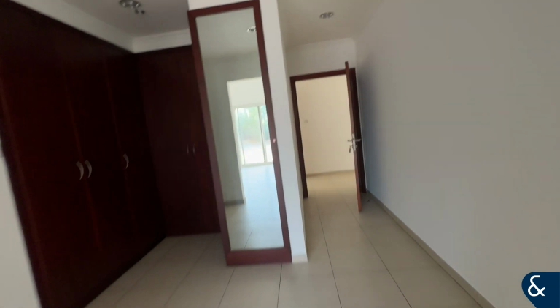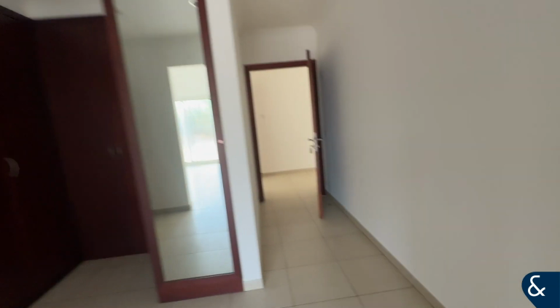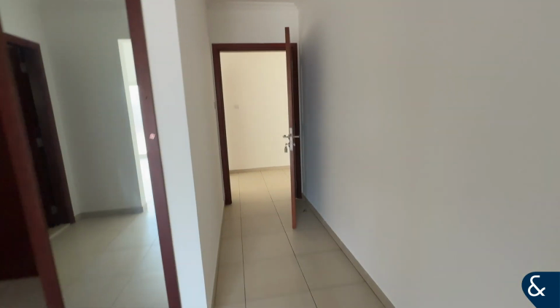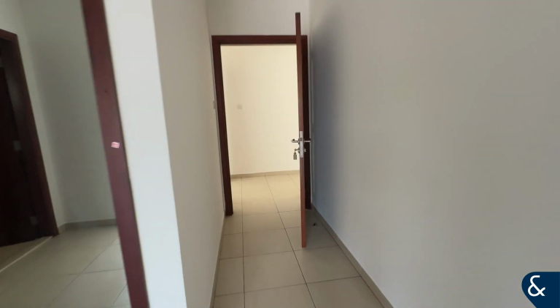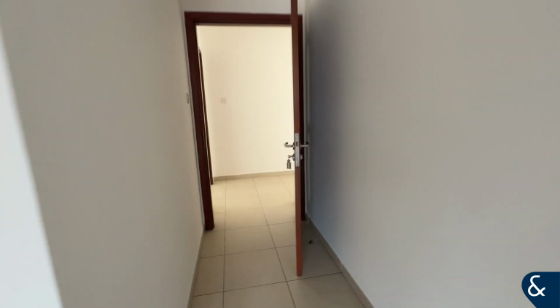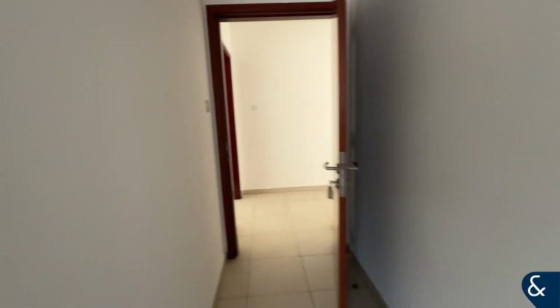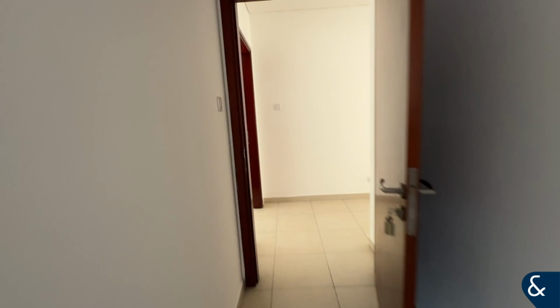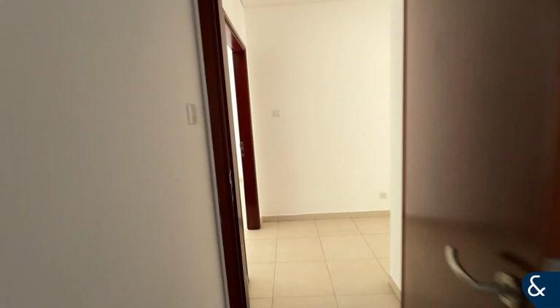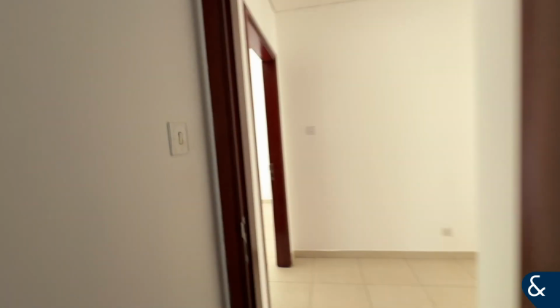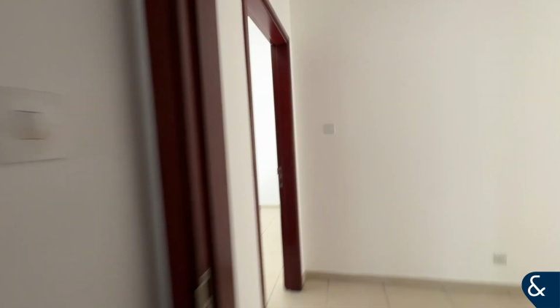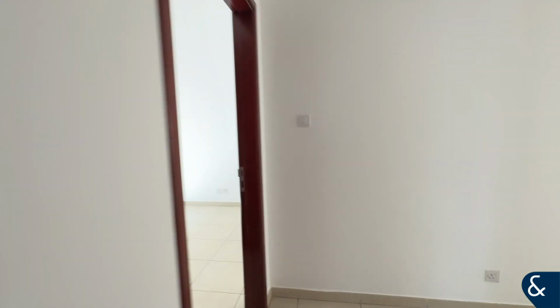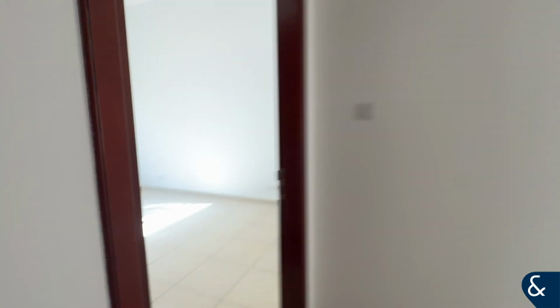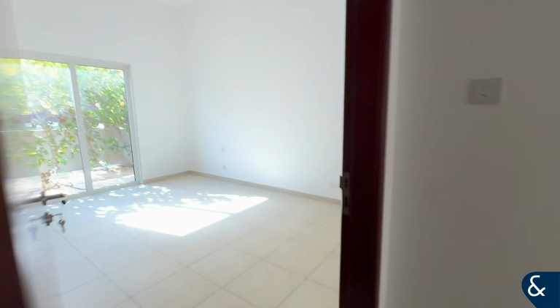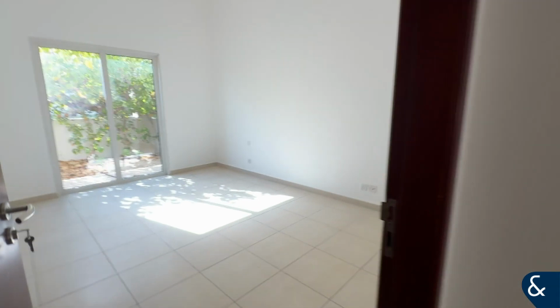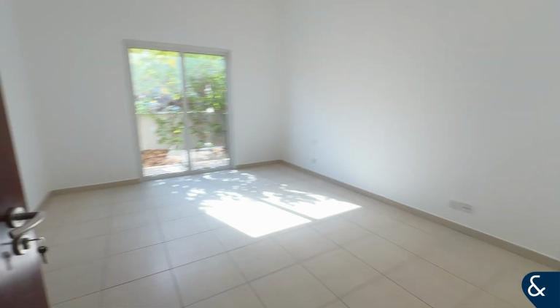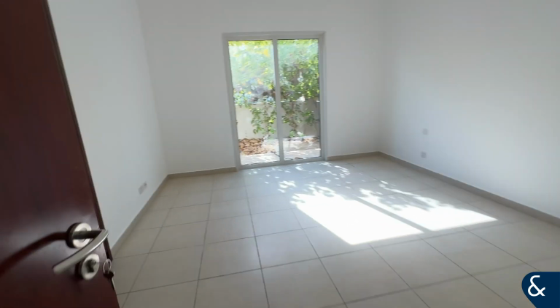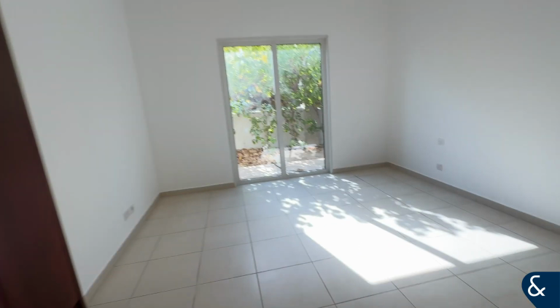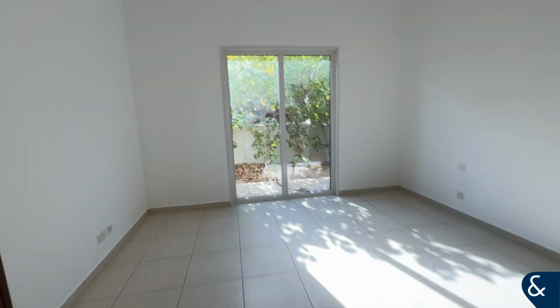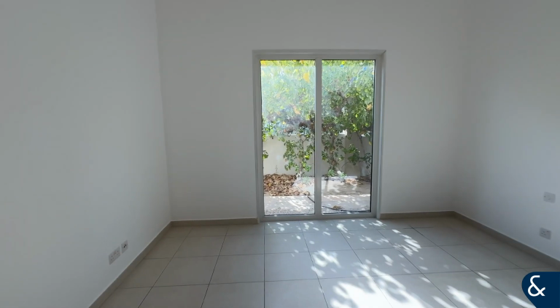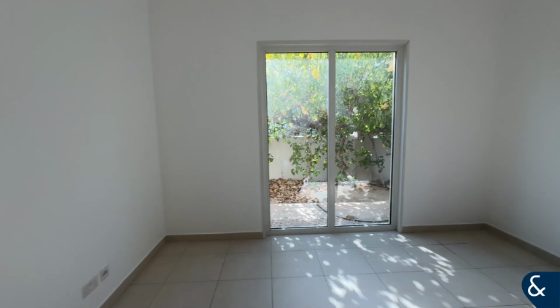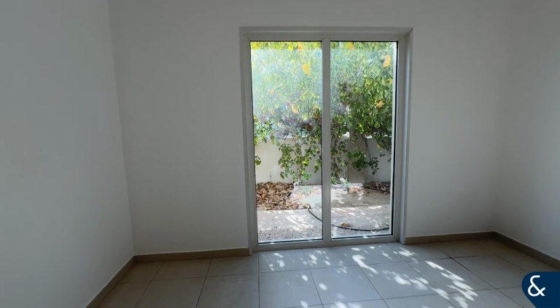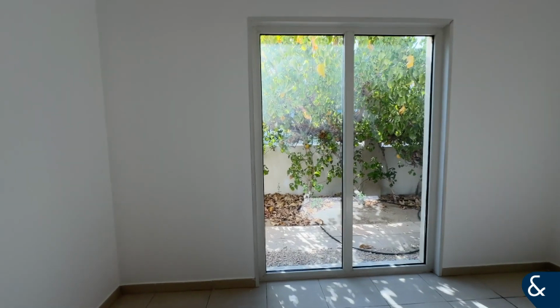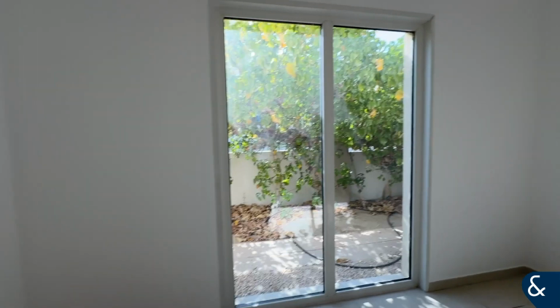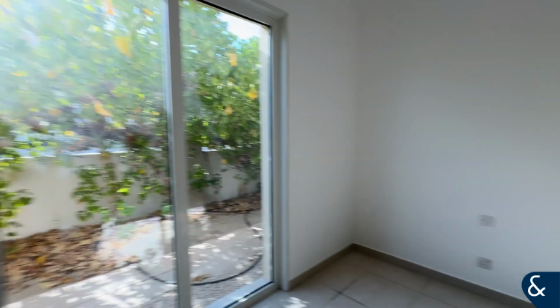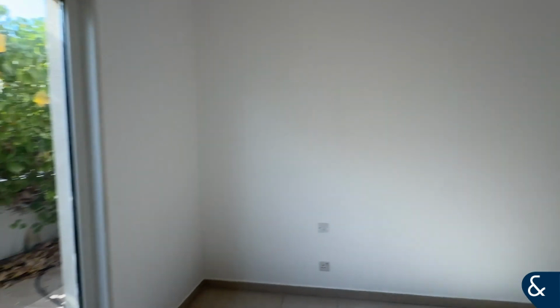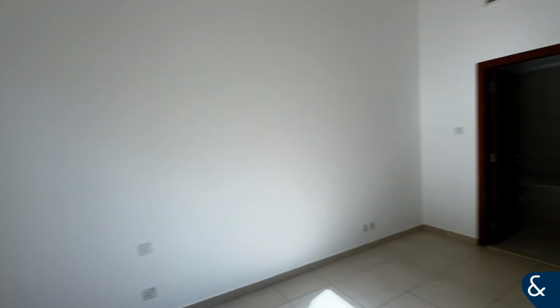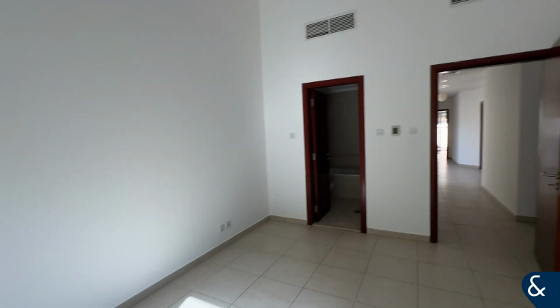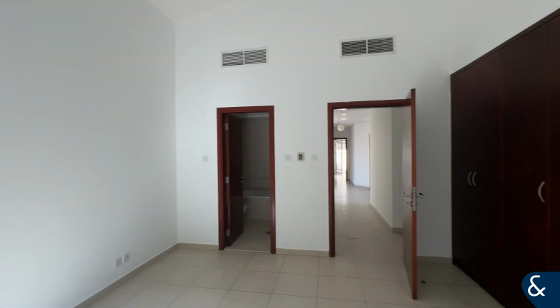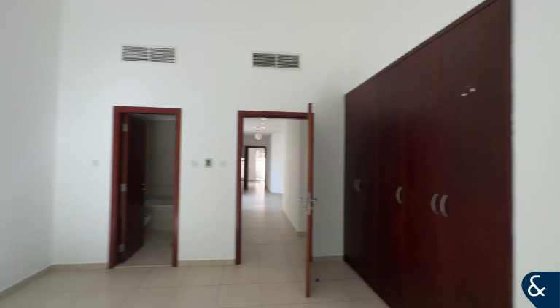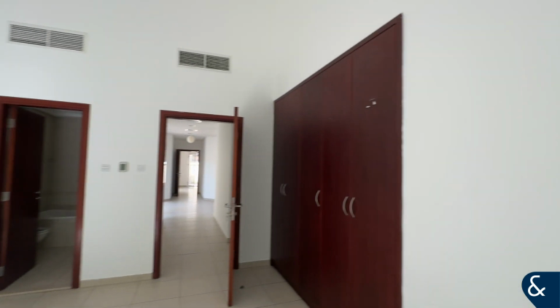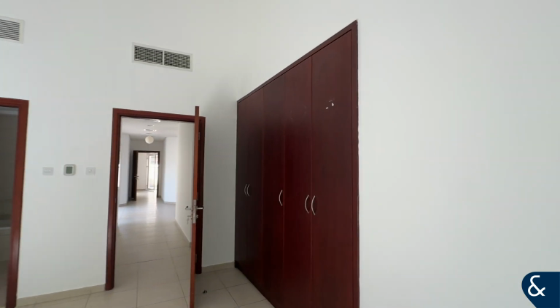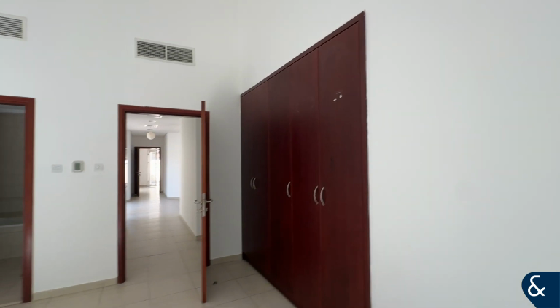The fourth bedroom also has an ensuite, again with huge windows. You've also got your bathroom and your wardrobes.